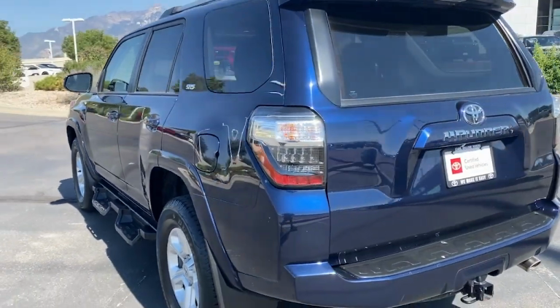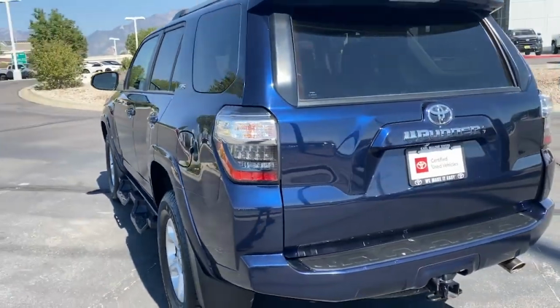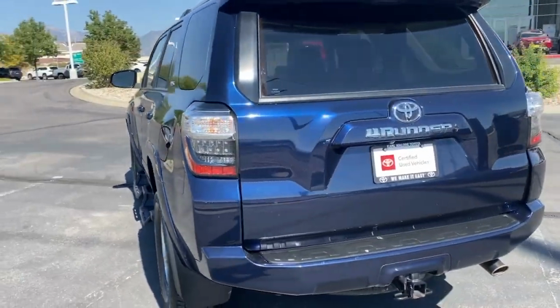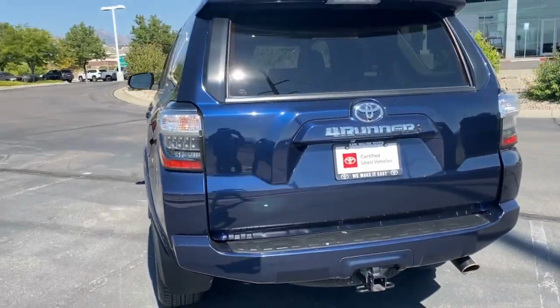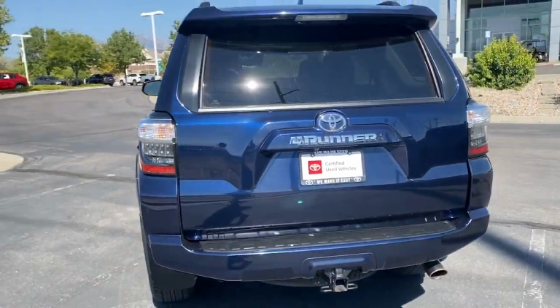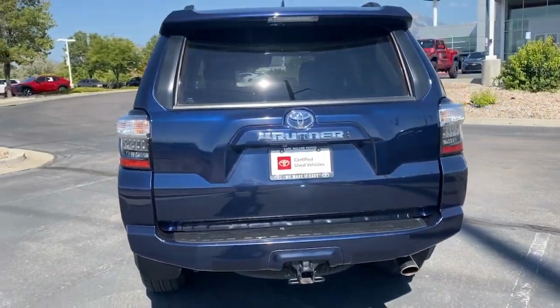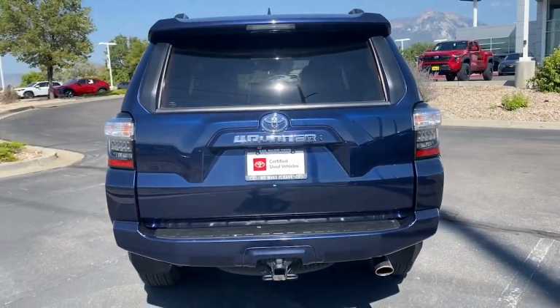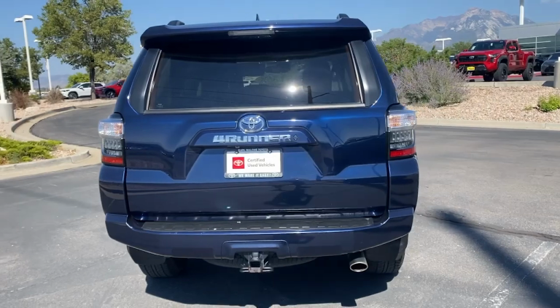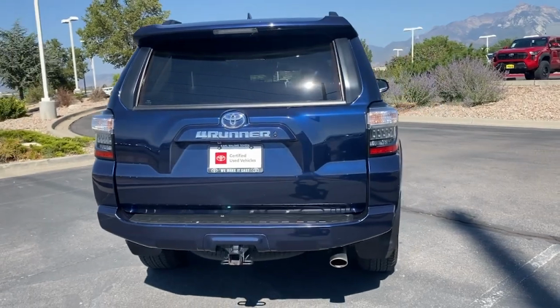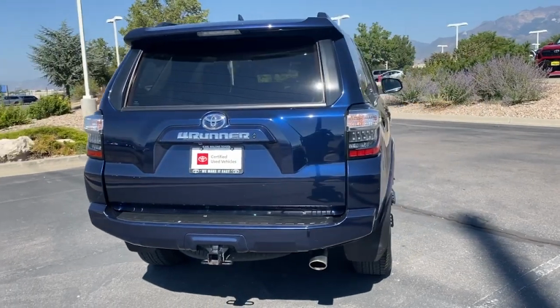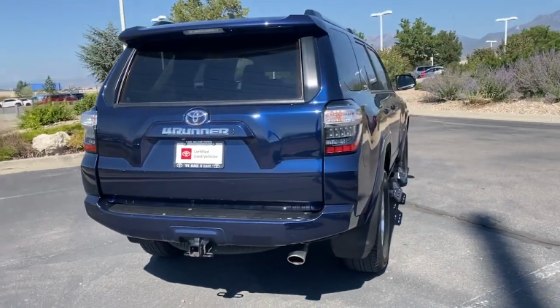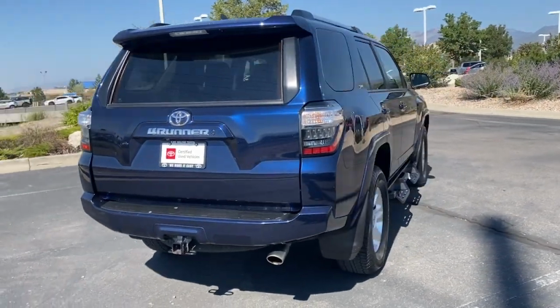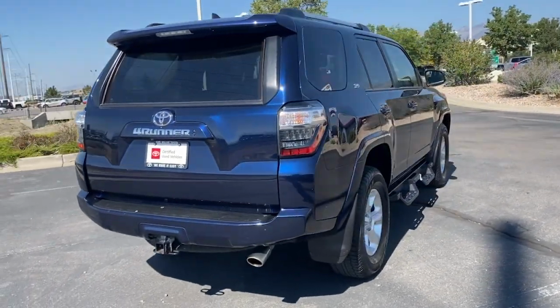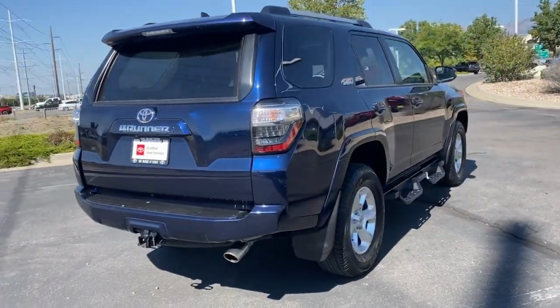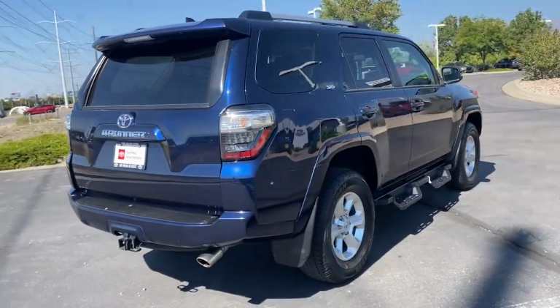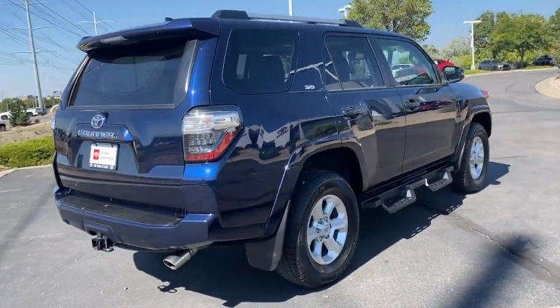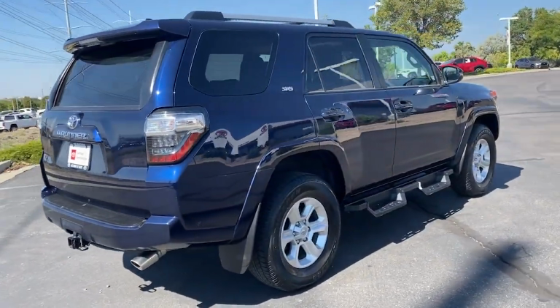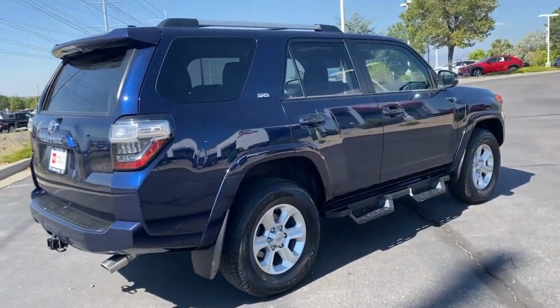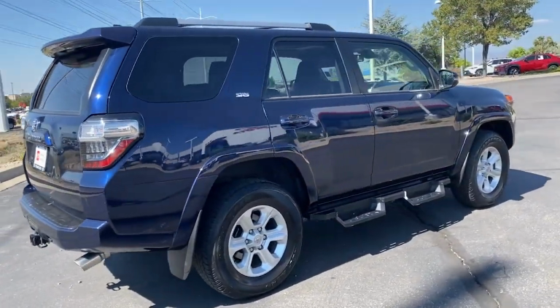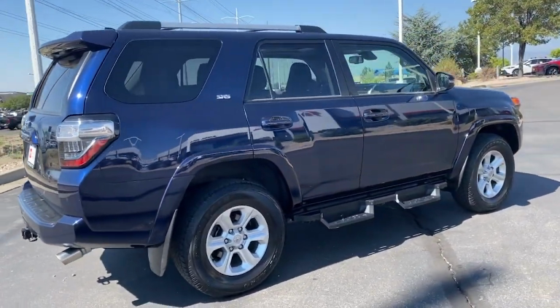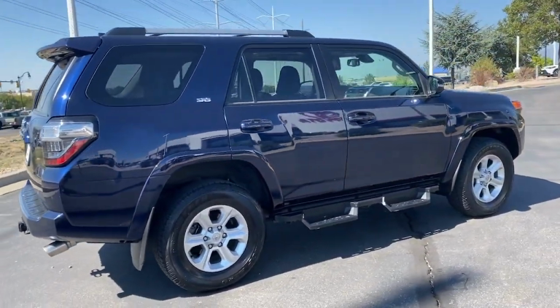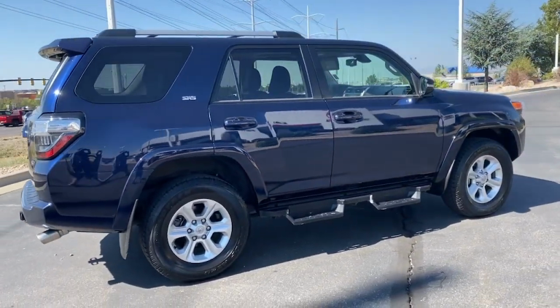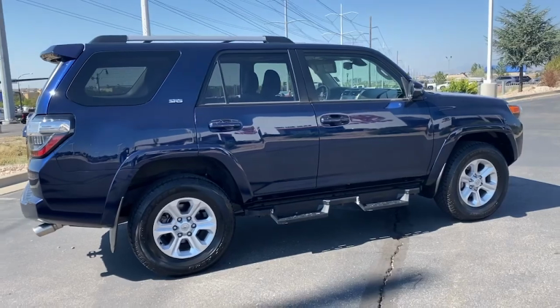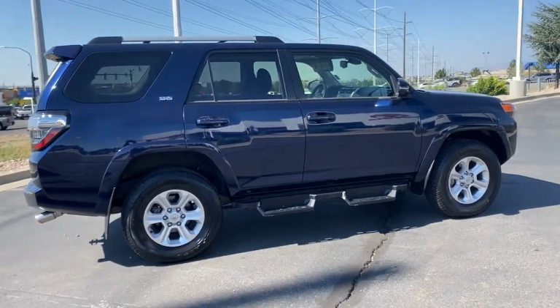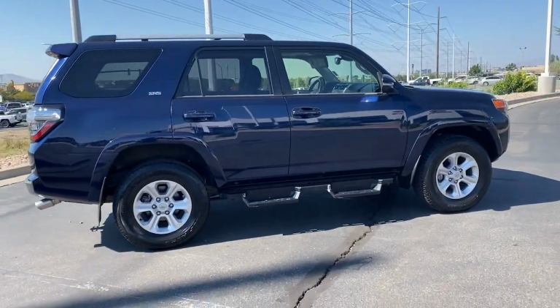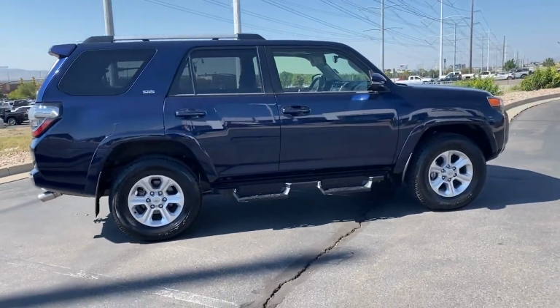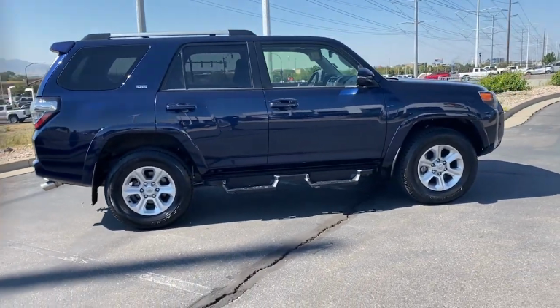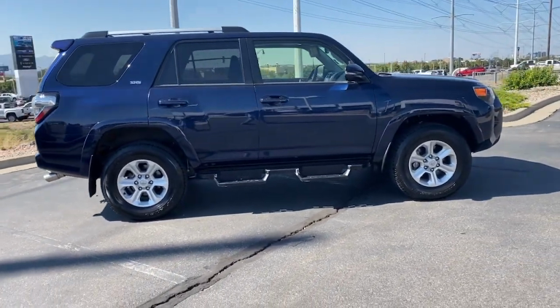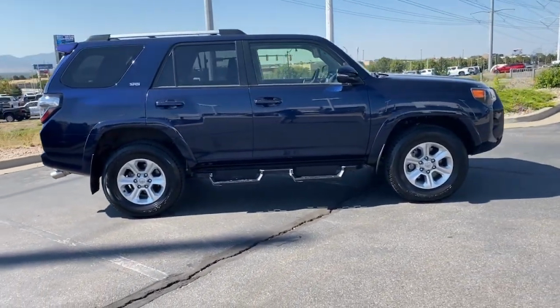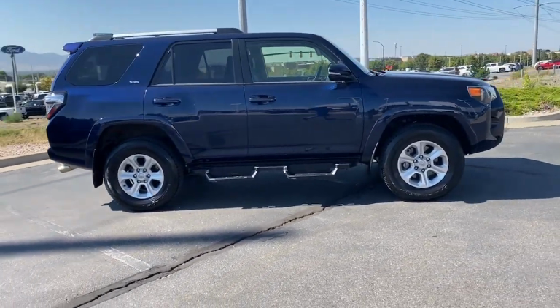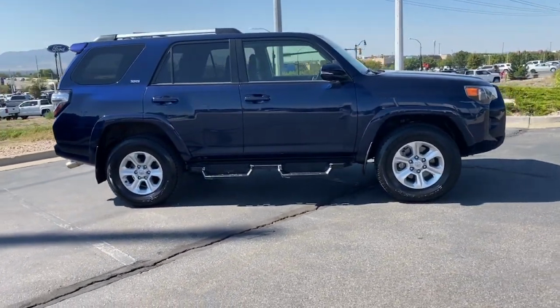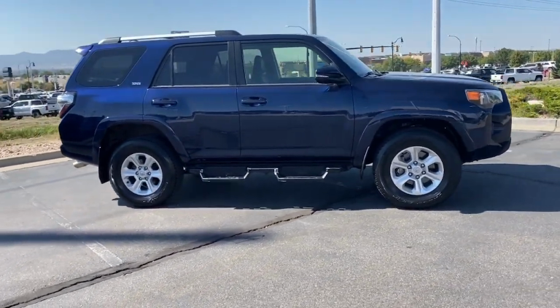These are just some of the great options this vehicle comes with: Apple CarPlay and/or Android Auto, Navigation system, Keyless entry, Fog lamps, Satellite radio, and Backup camera.